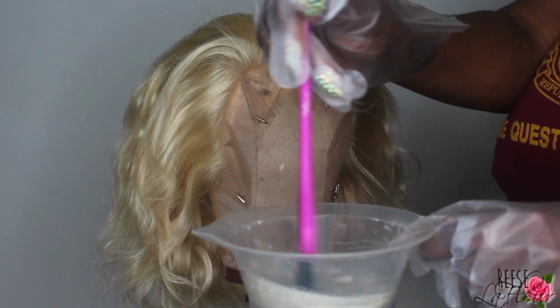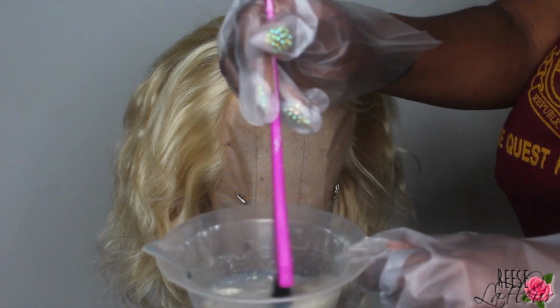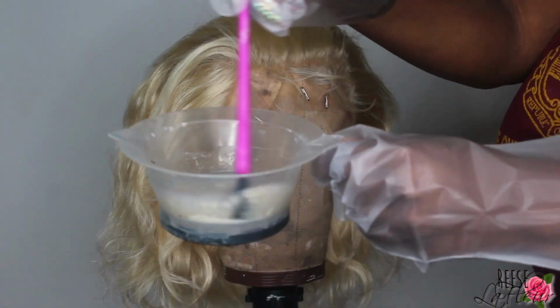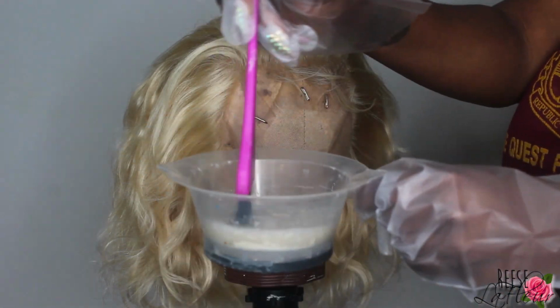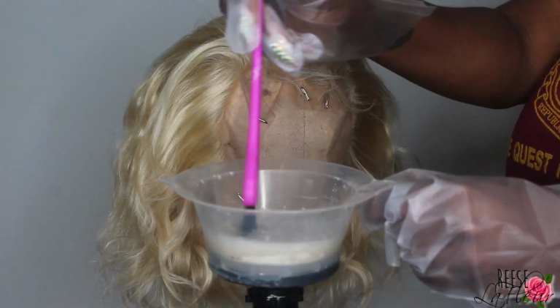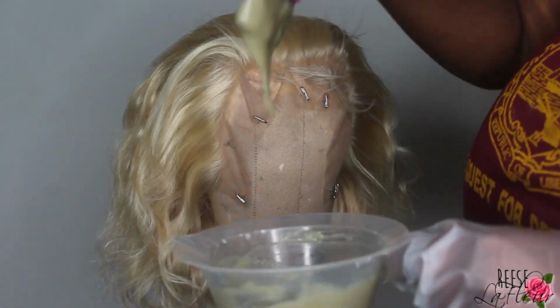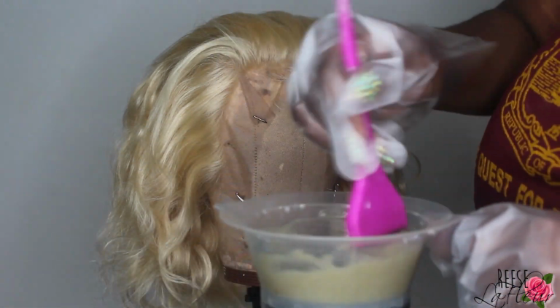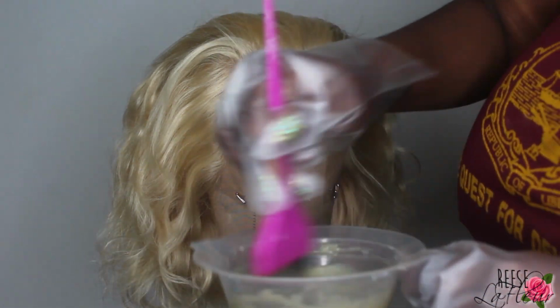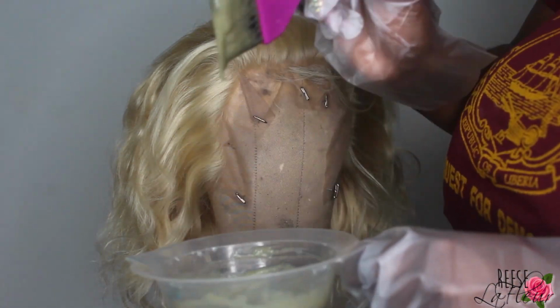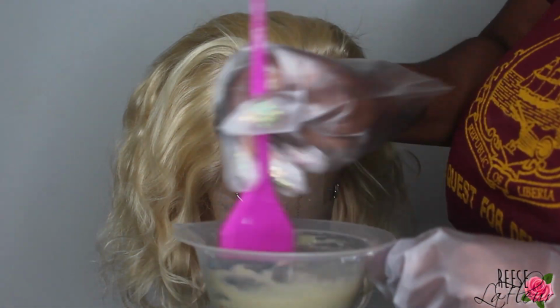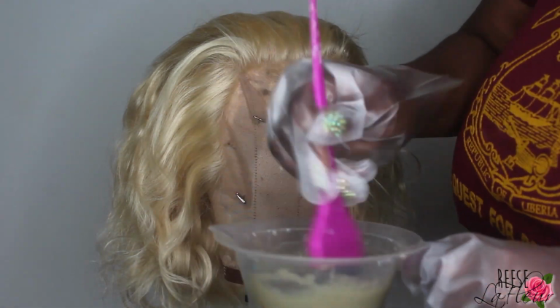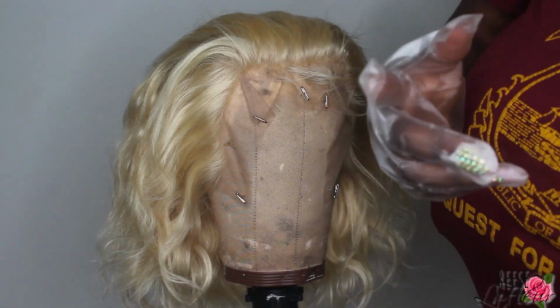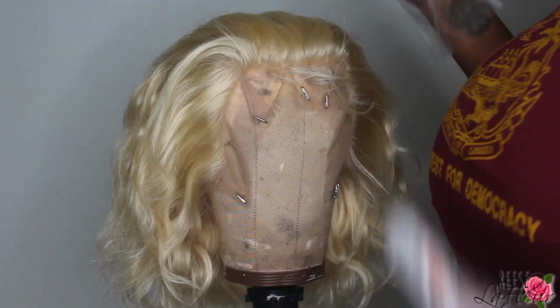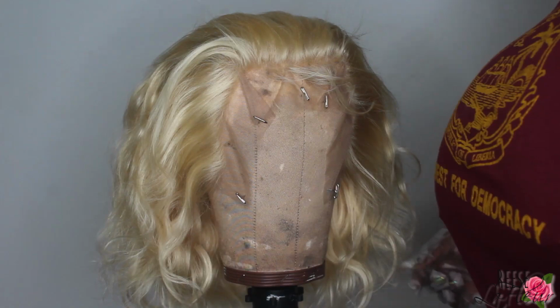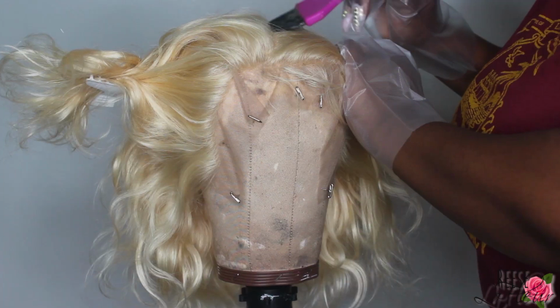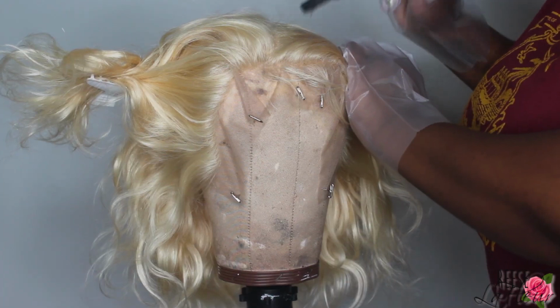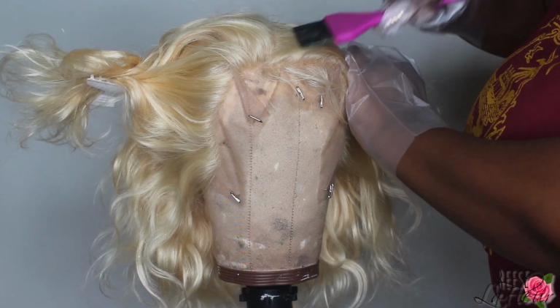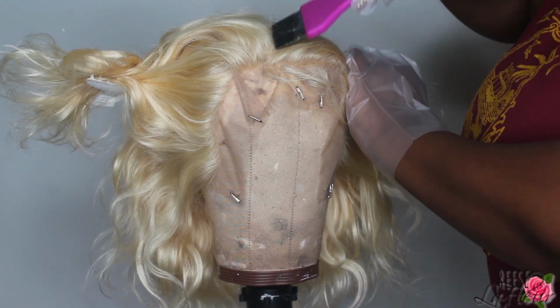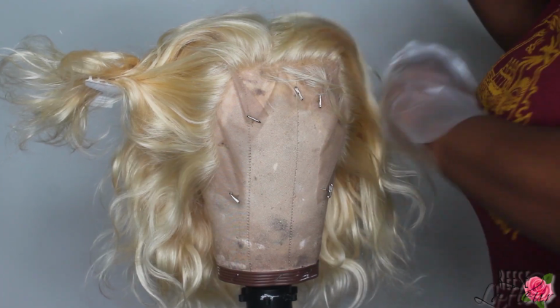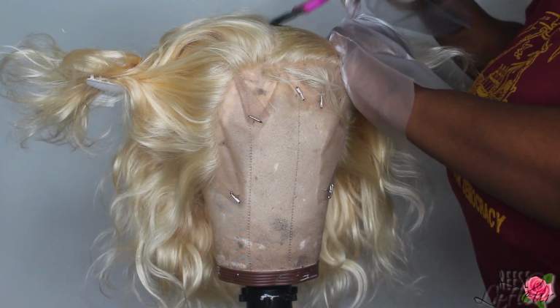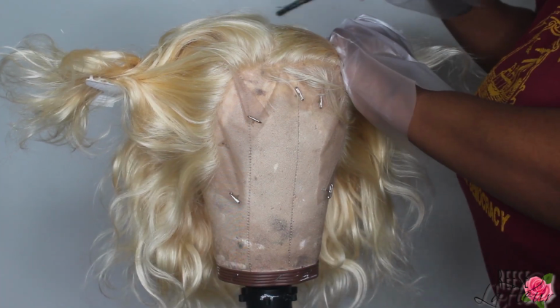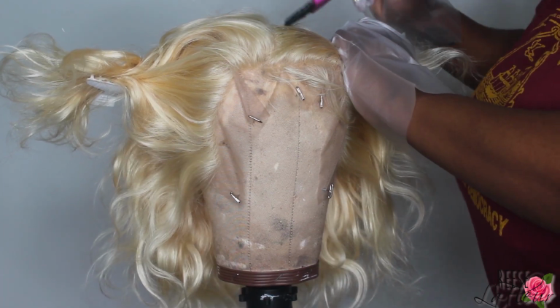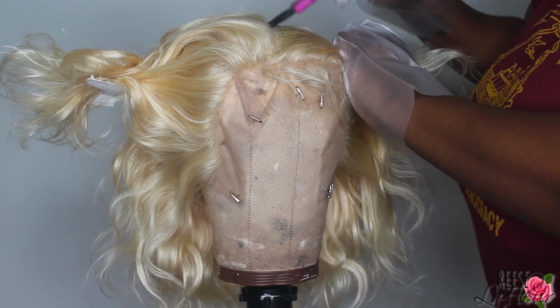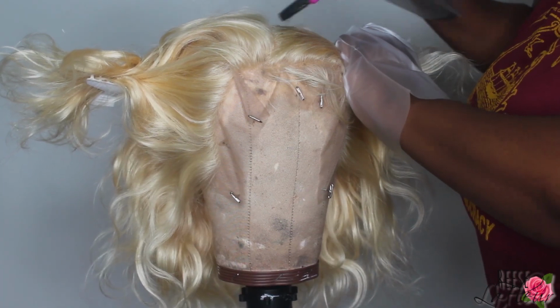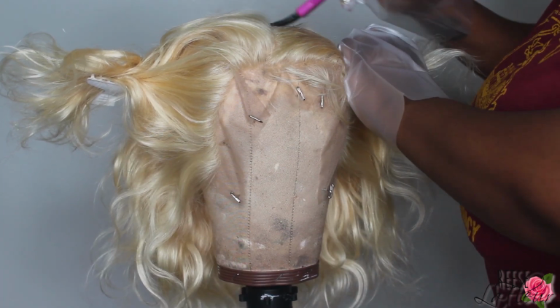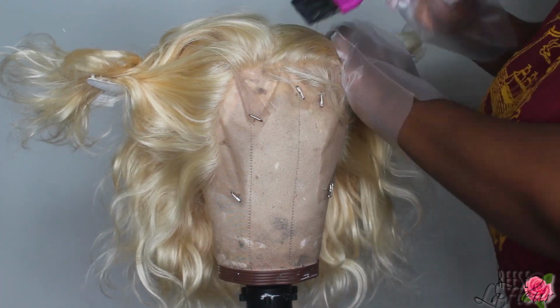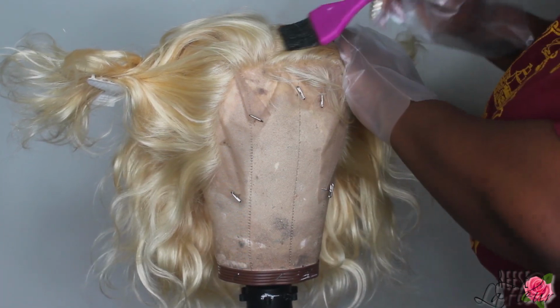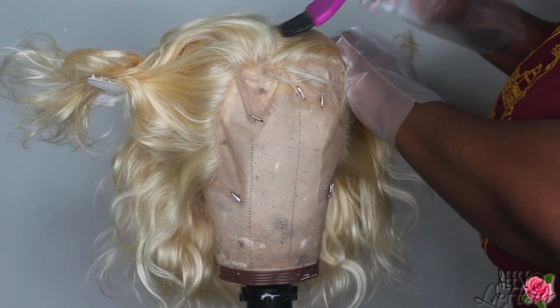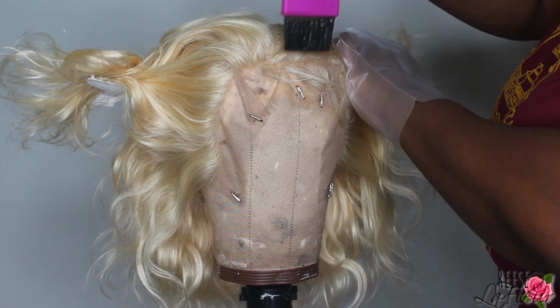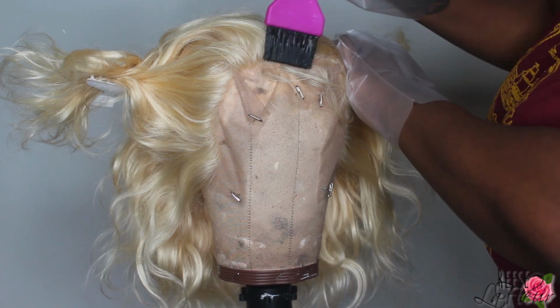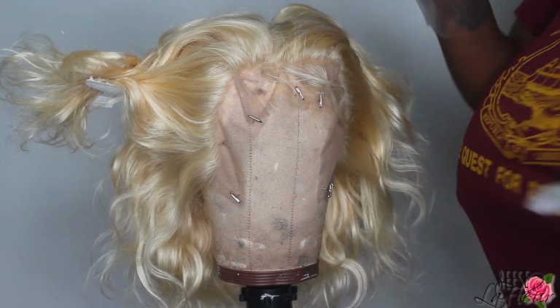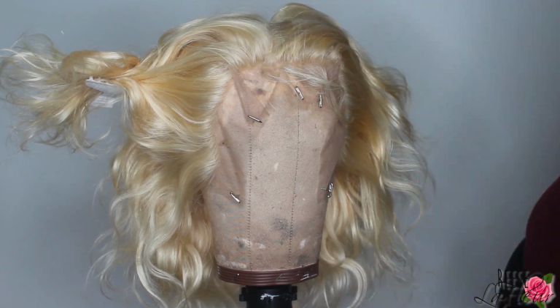I'm using the Bigen black dye because she wanted dark roots. So what I'm doing right now is I'm just doing the frontal and about two or three tracks in the wig.